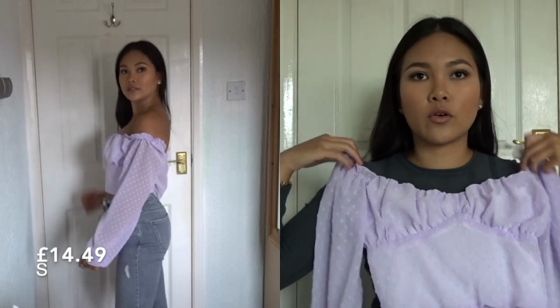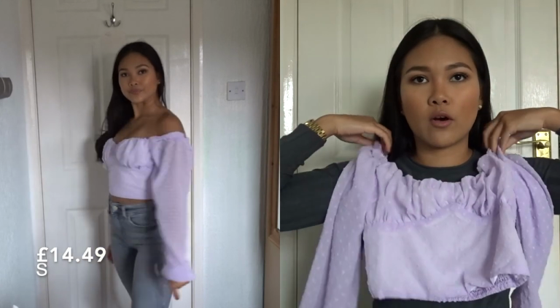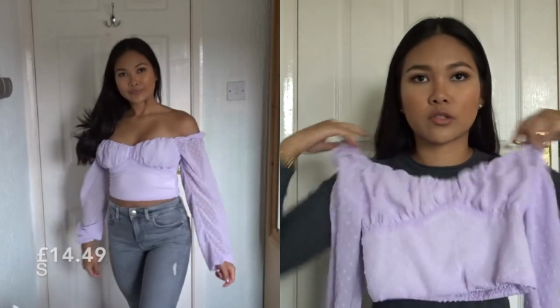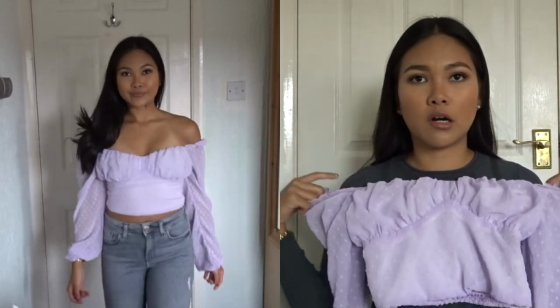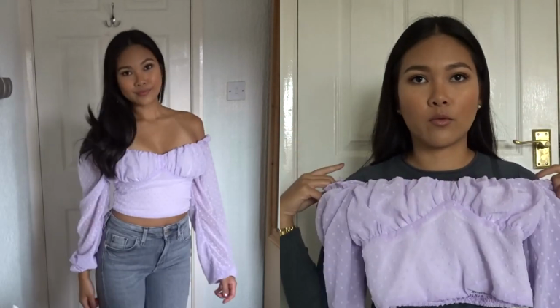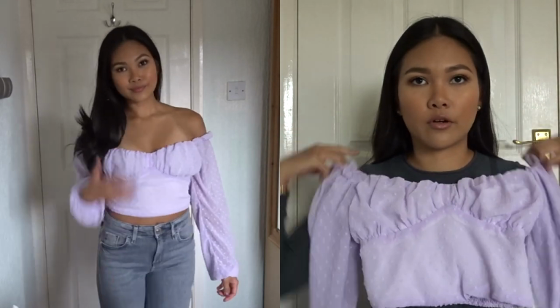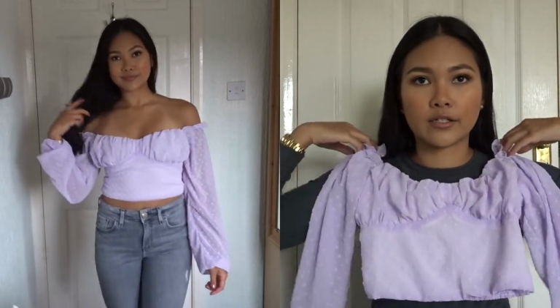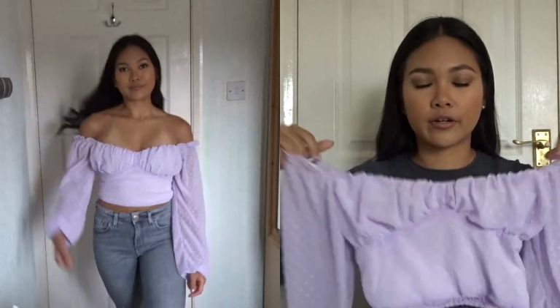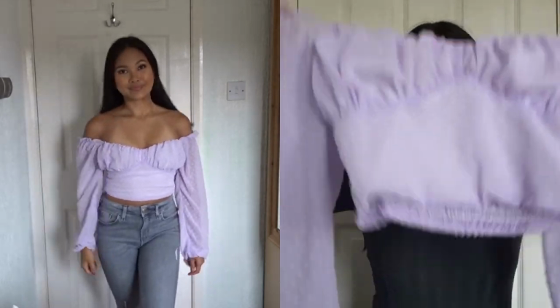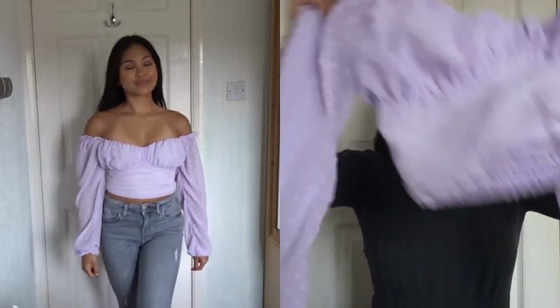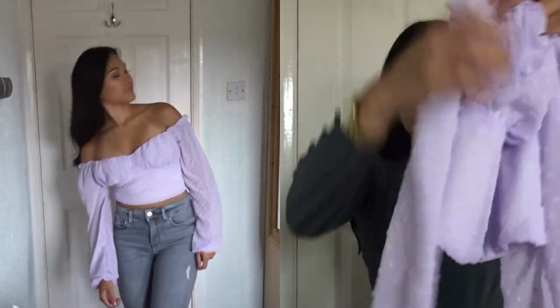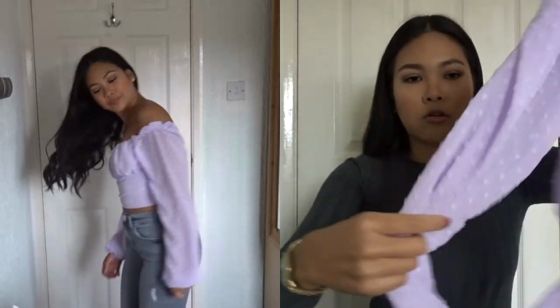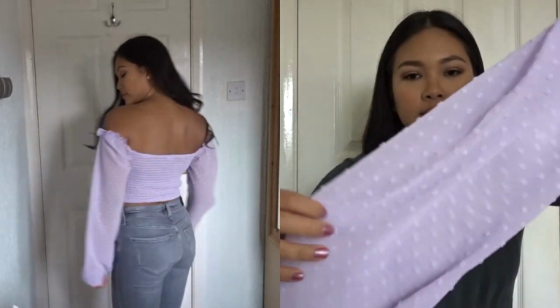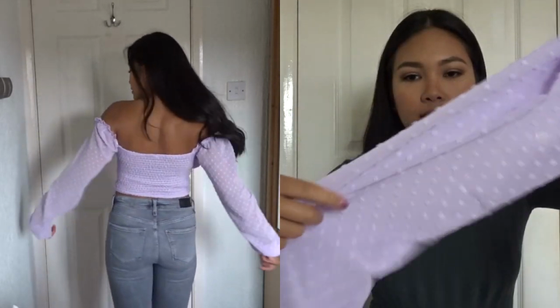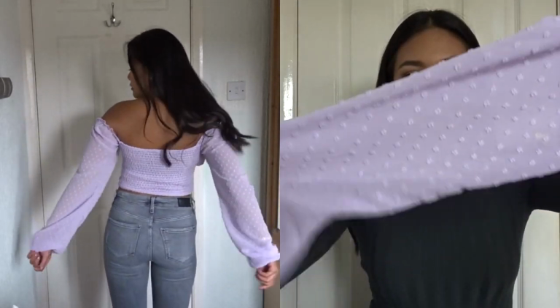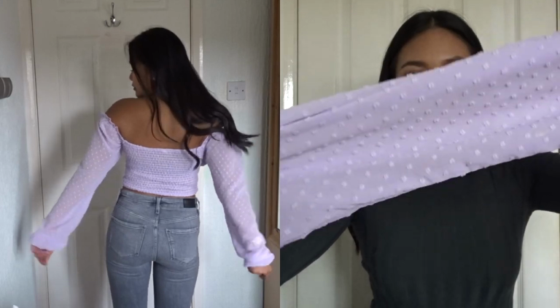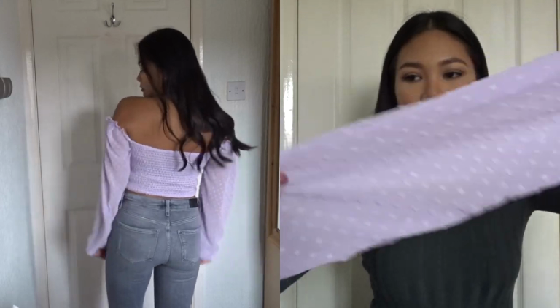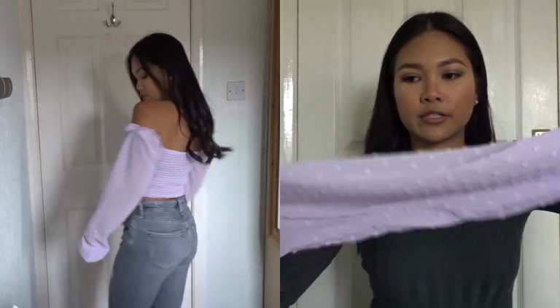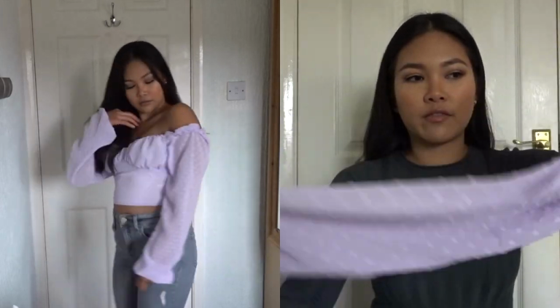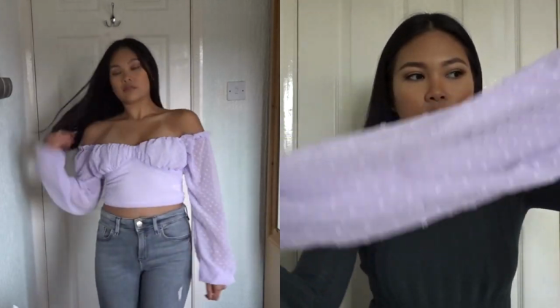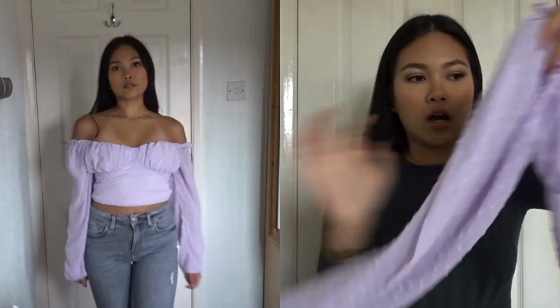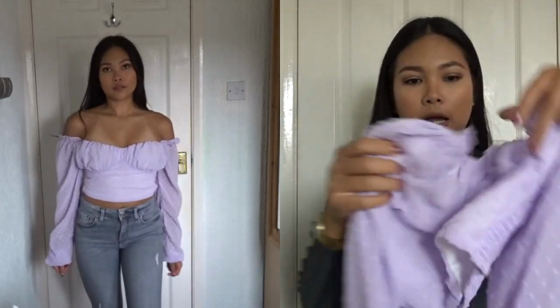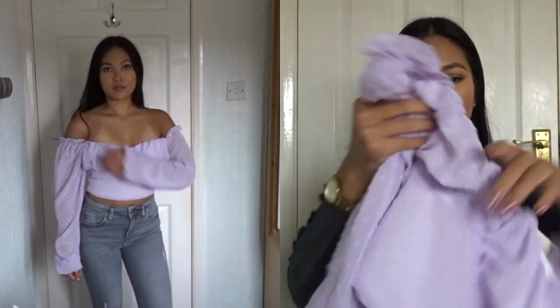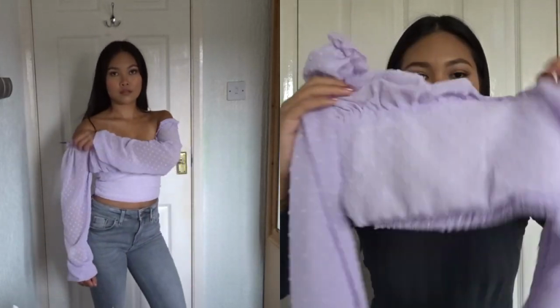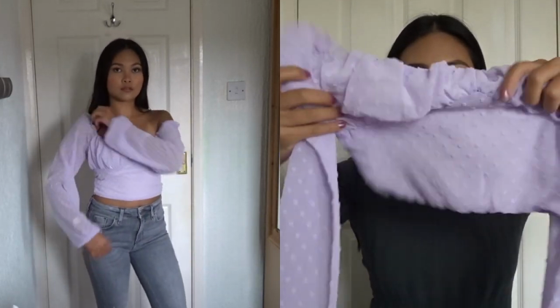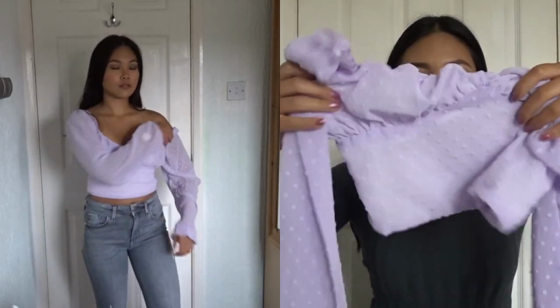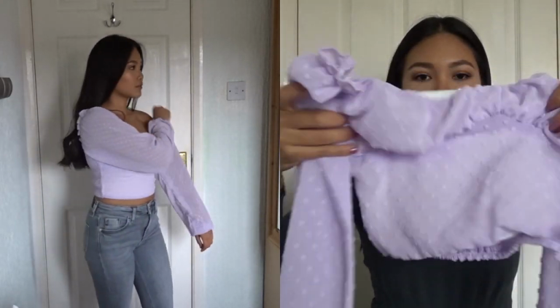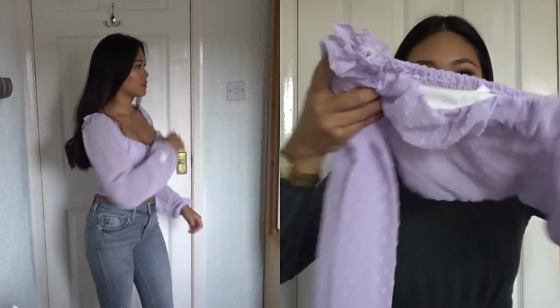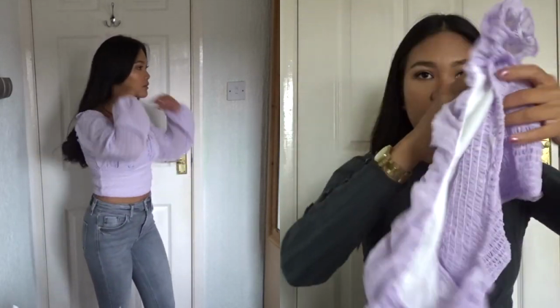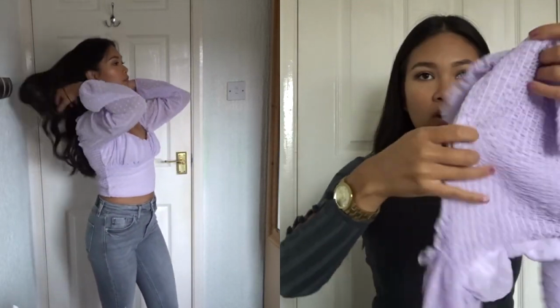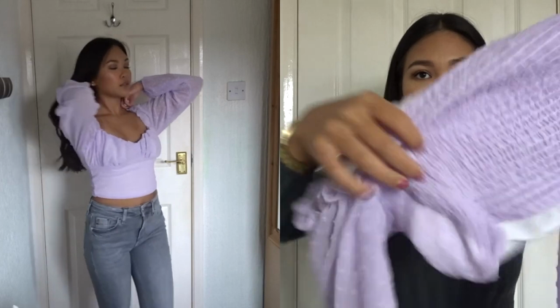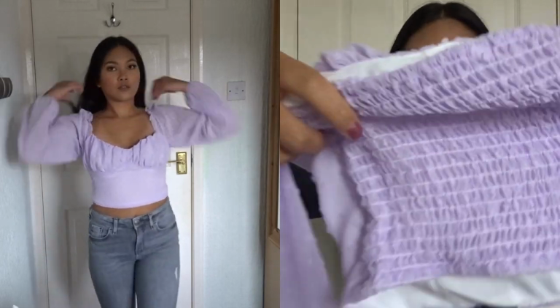You can wear it off the shoulder or on — I'll probably wear it off. It's a long sleeve and the material is really thin on the arm but on the body it's very stretchy.